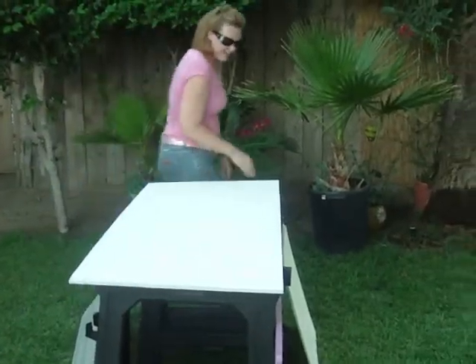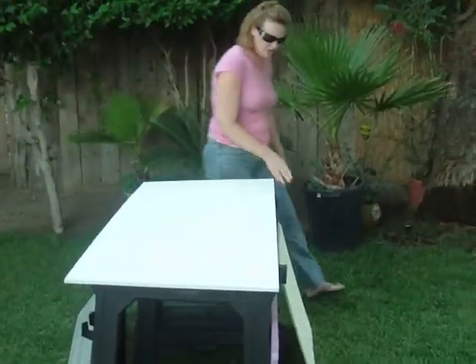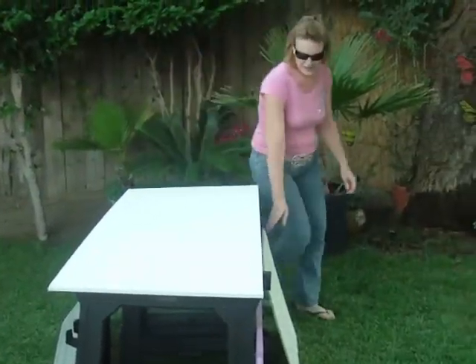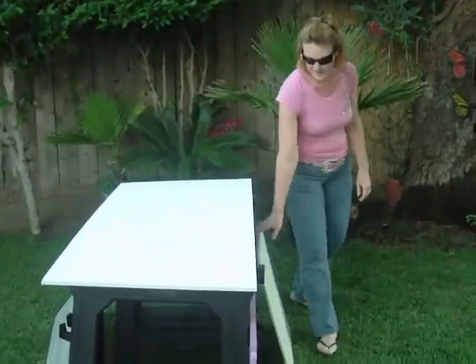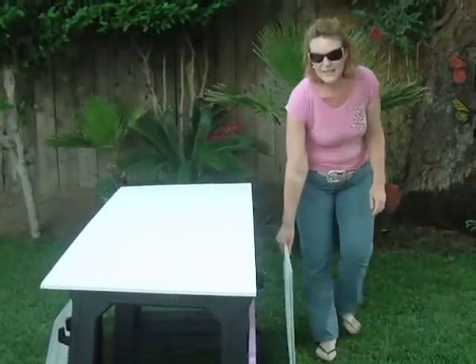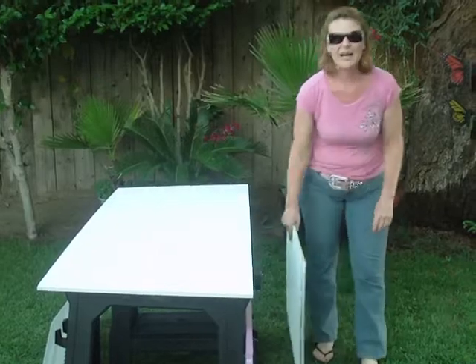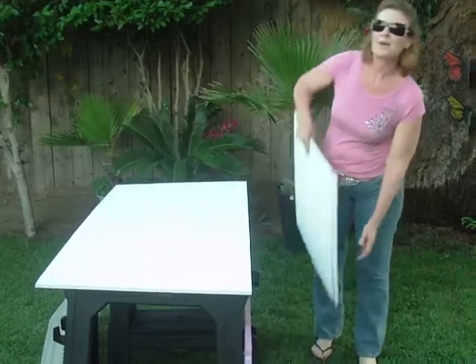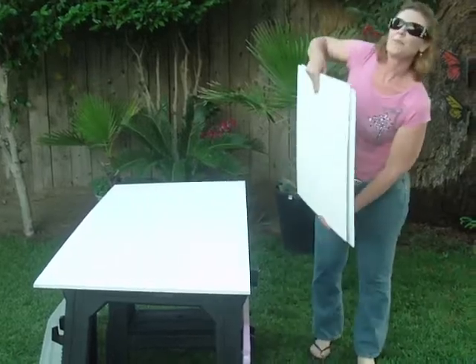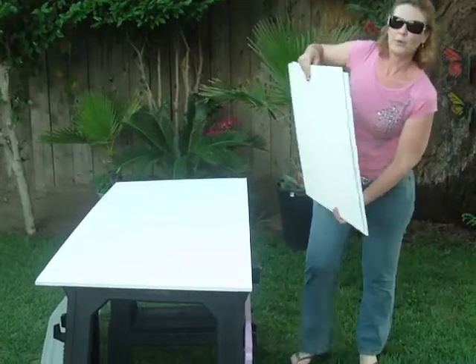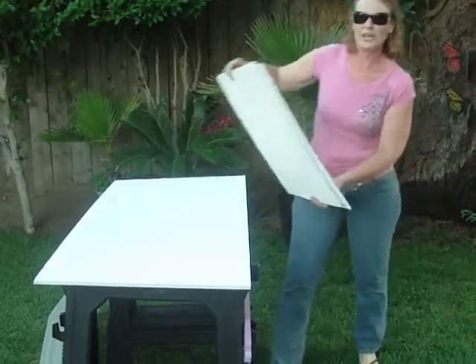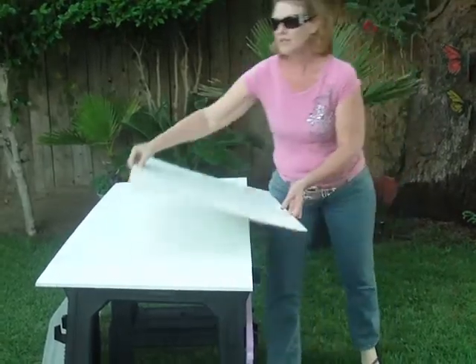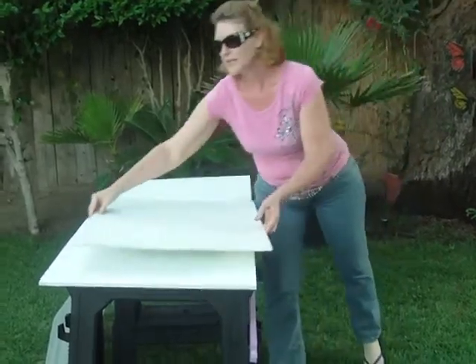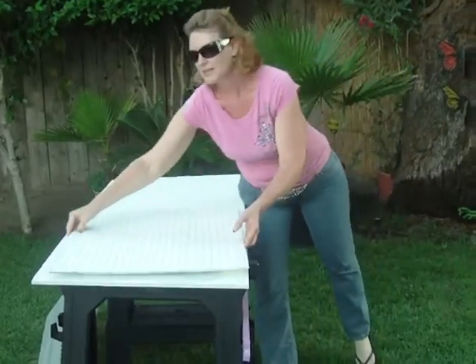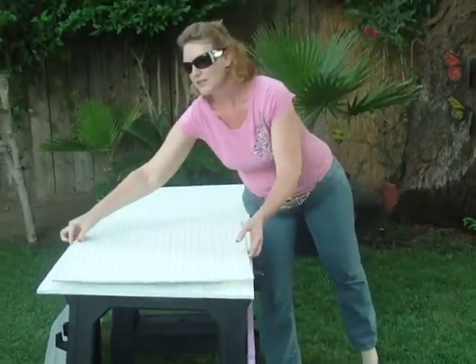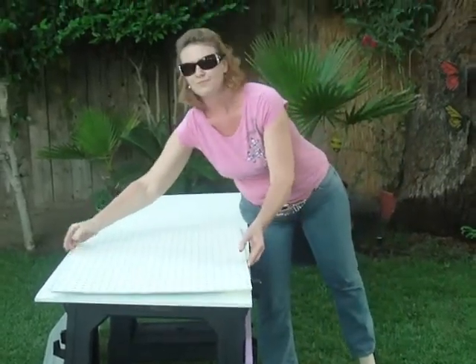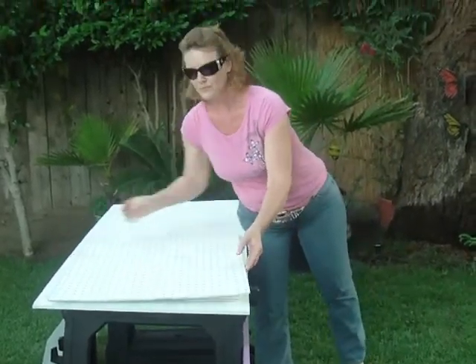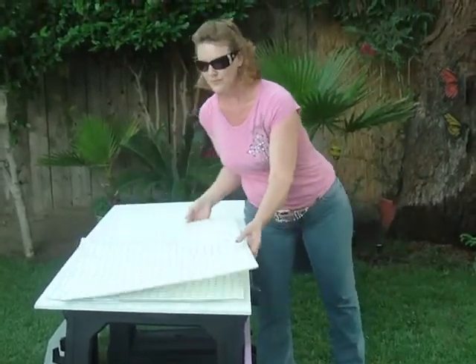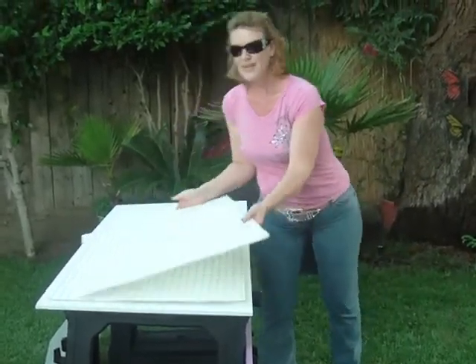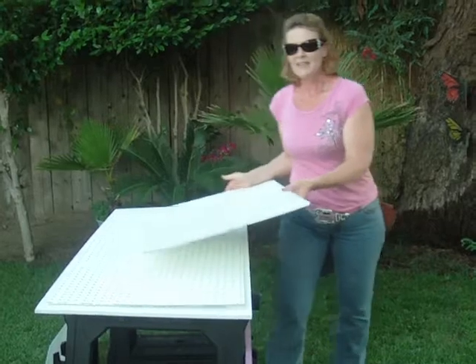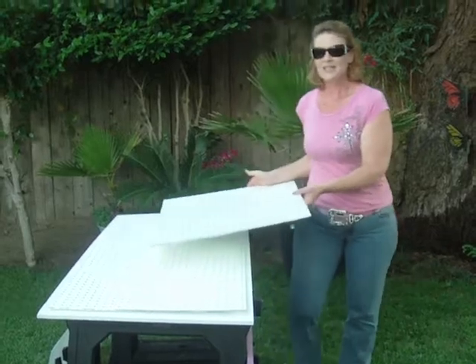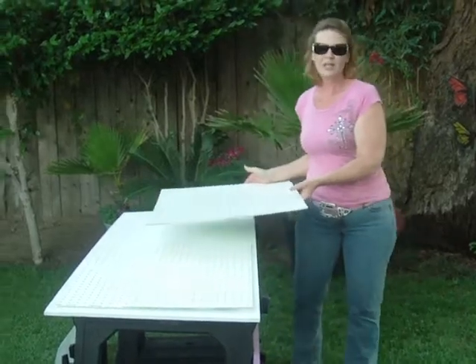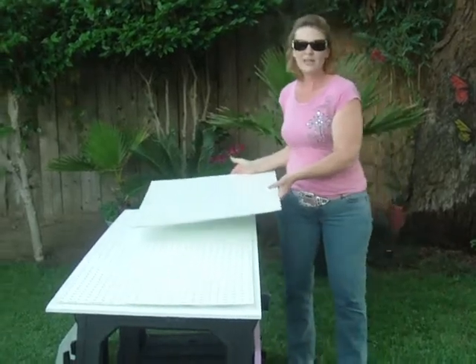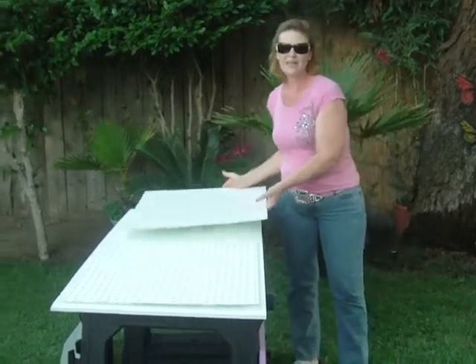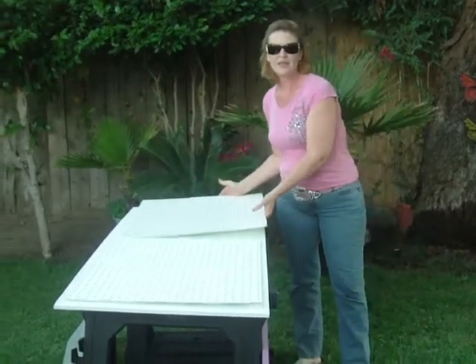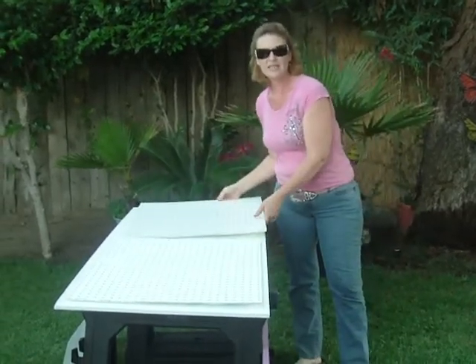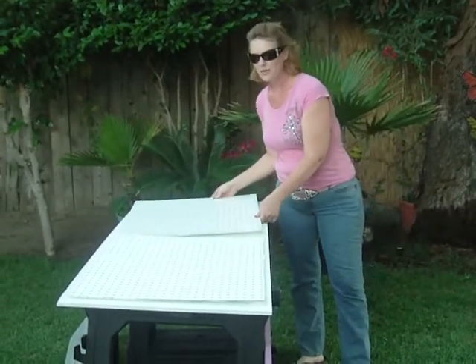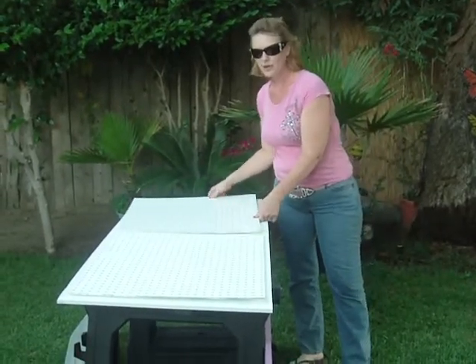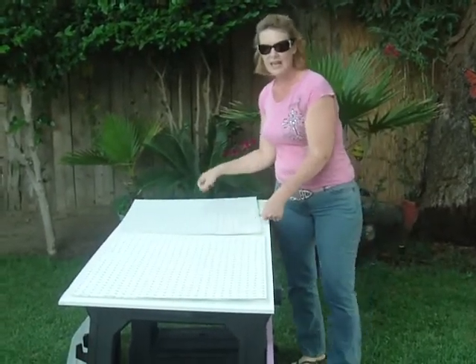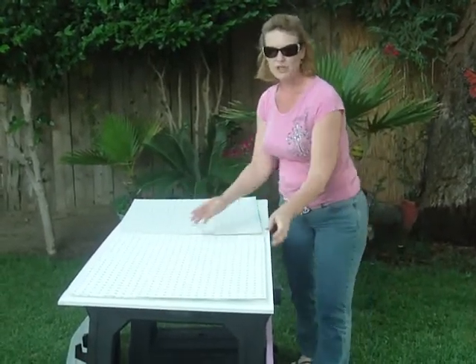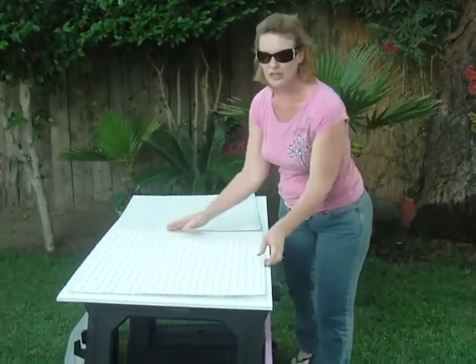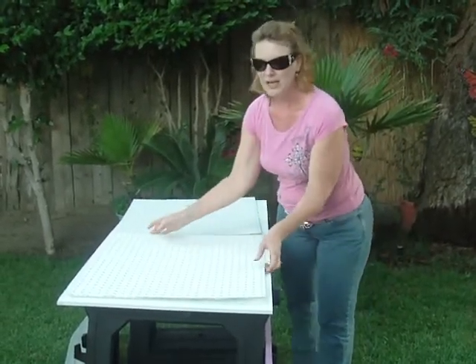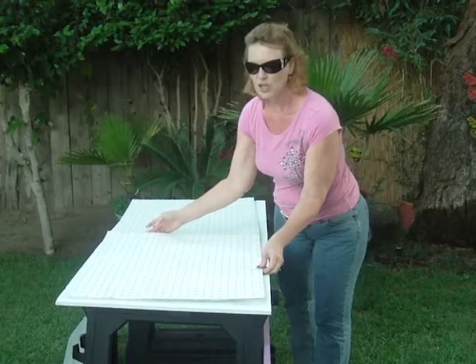Then you're going to need to get pegboard or any non-conducting piece of material. This is 23 and 7 eighths by 27 and 3 quarters, and be sure that you cut two.